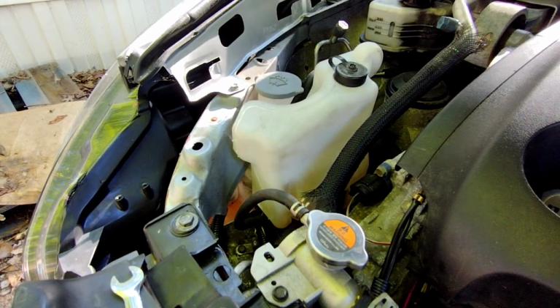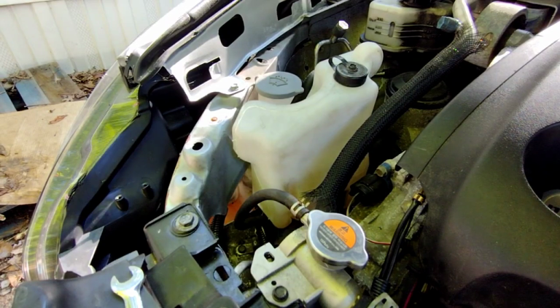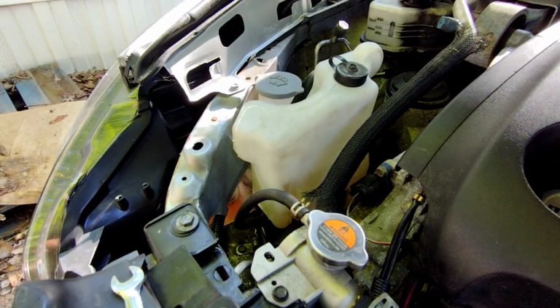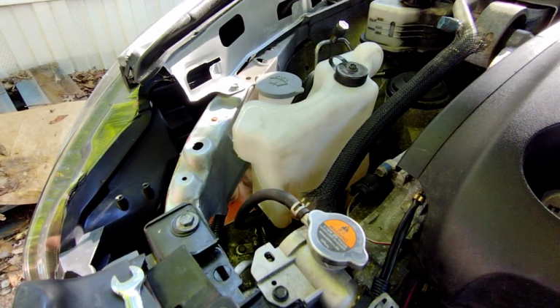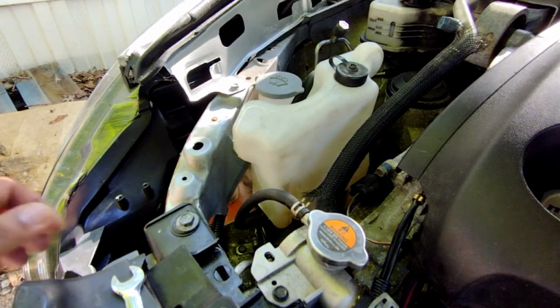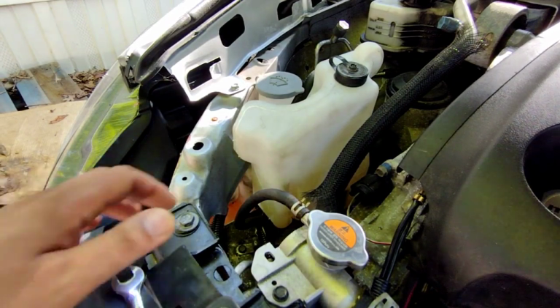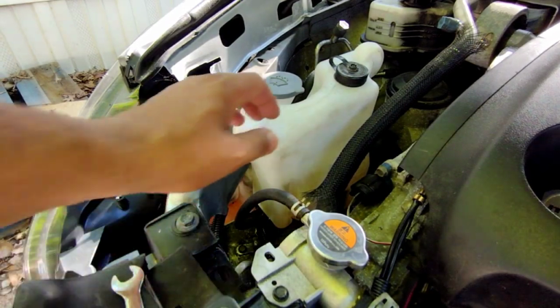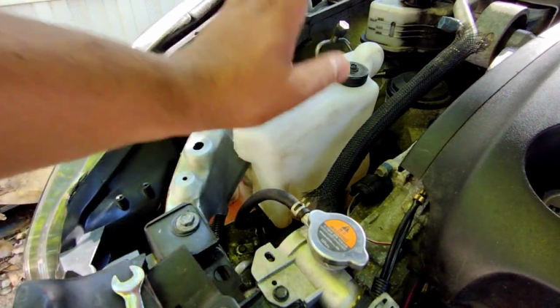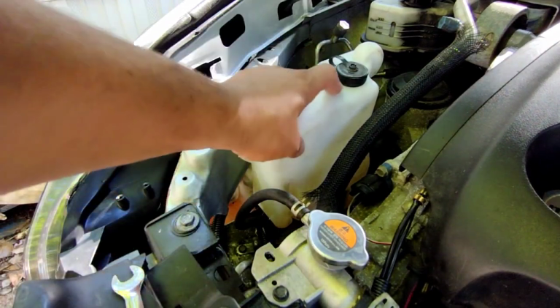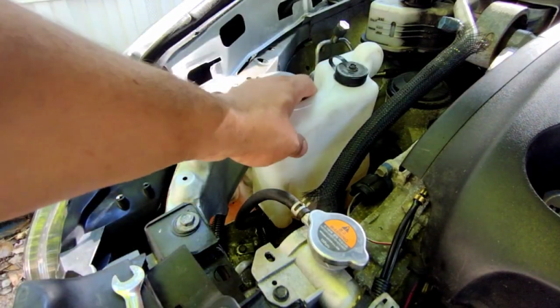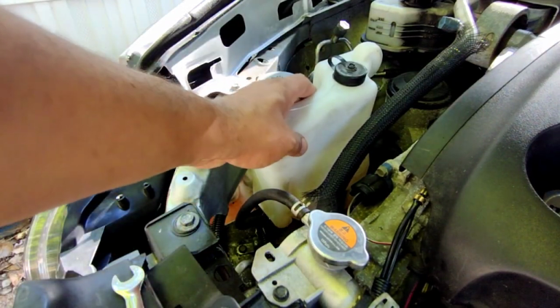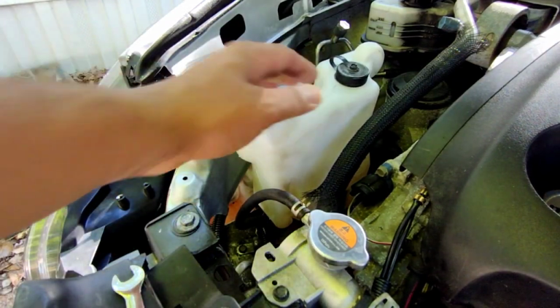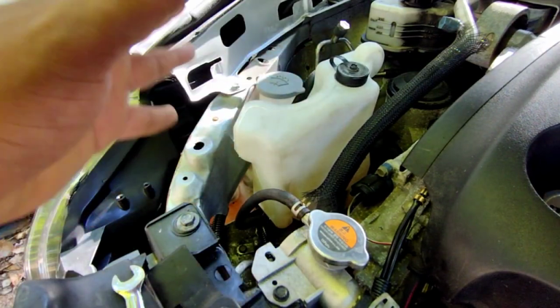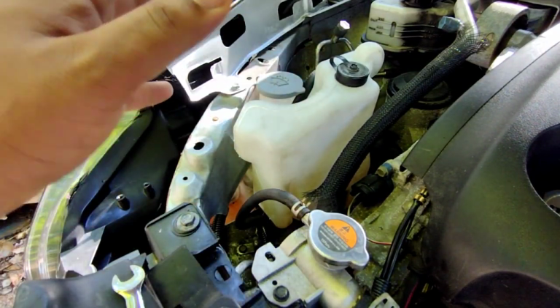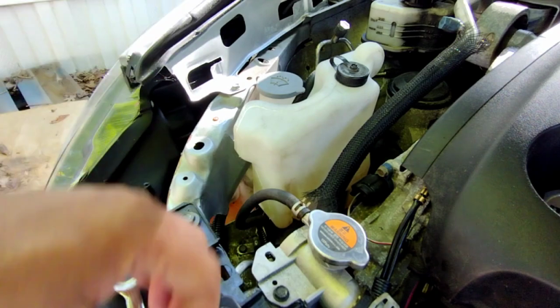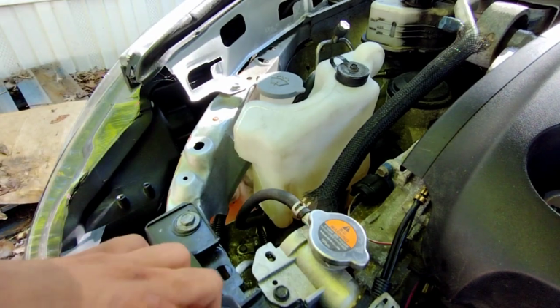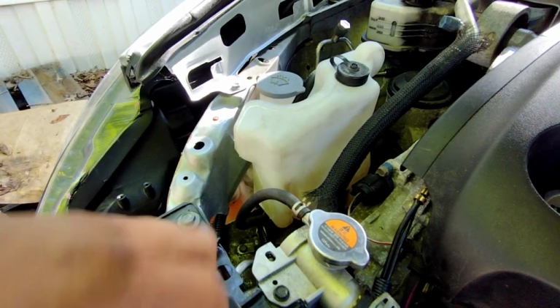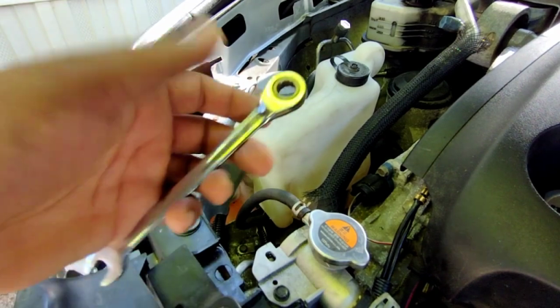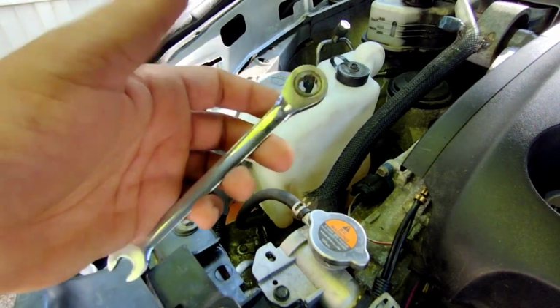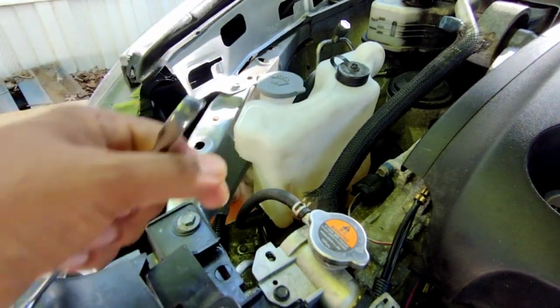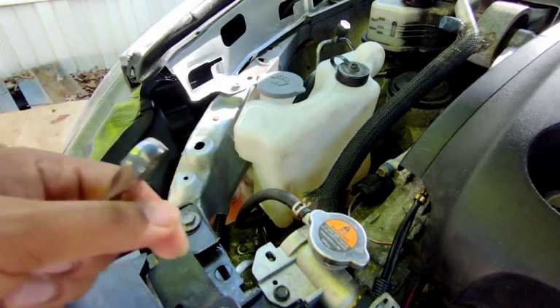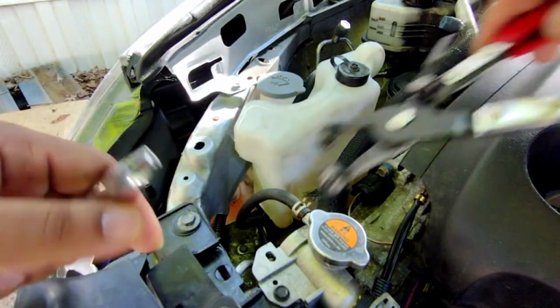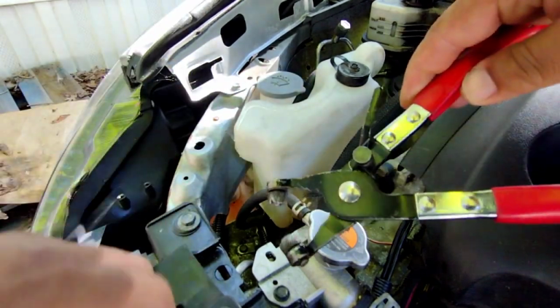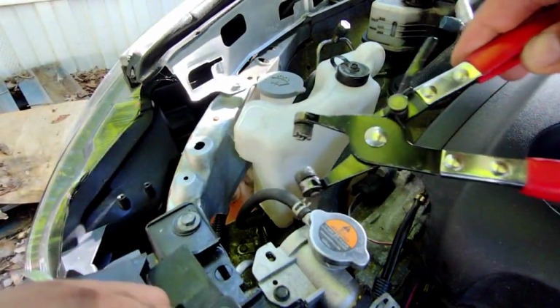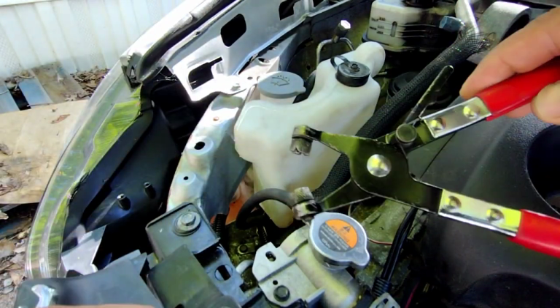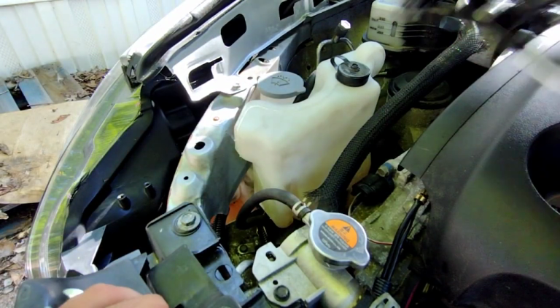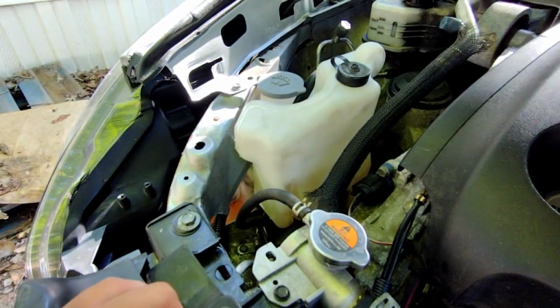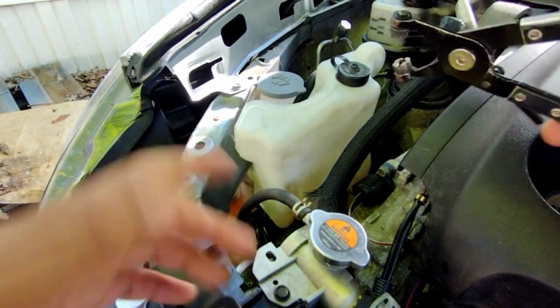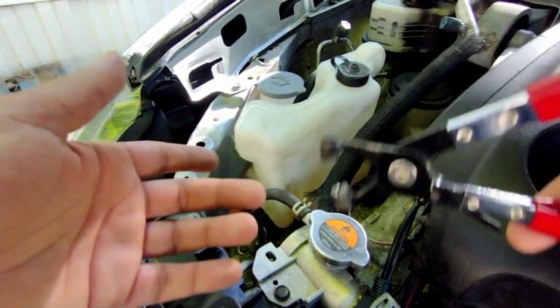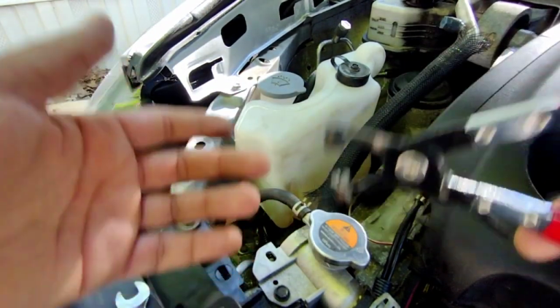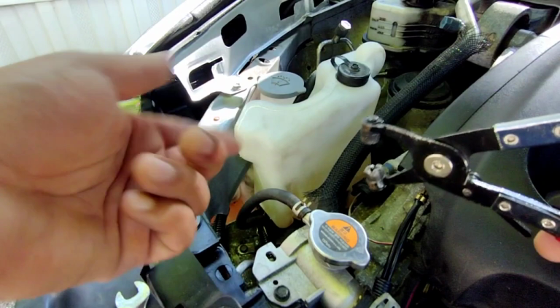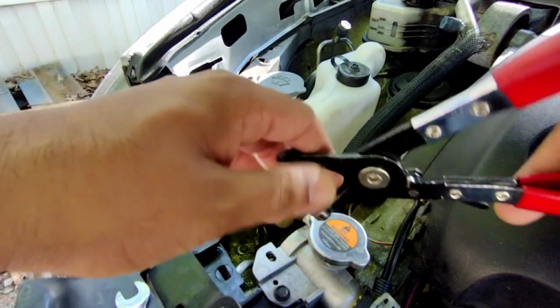Hey, what's up guys. This is your own machine how-to: replace the coolant reservoir. All you're gonna need is a 10mm wrench and hose clamps. If you don't got hose clamps, use pliers.